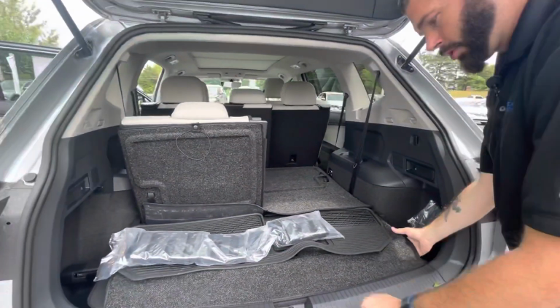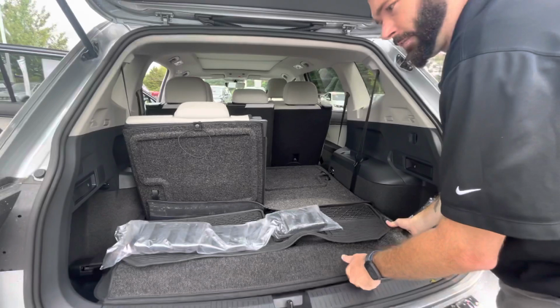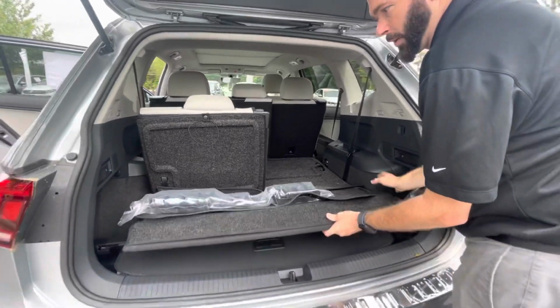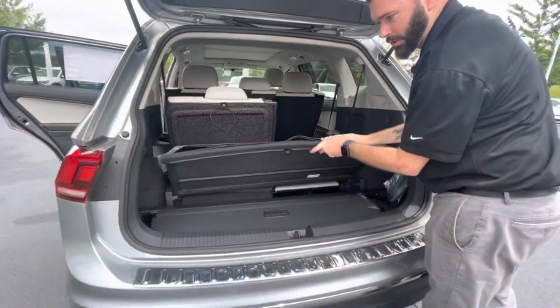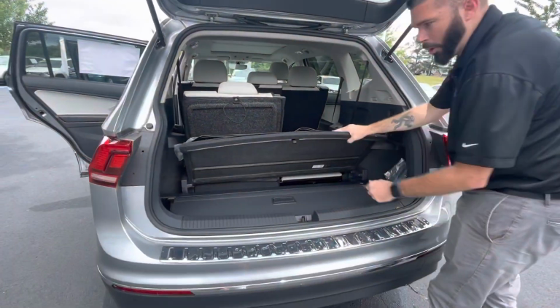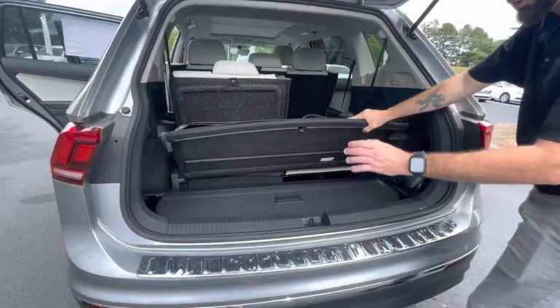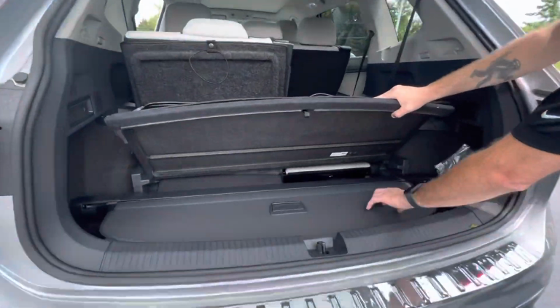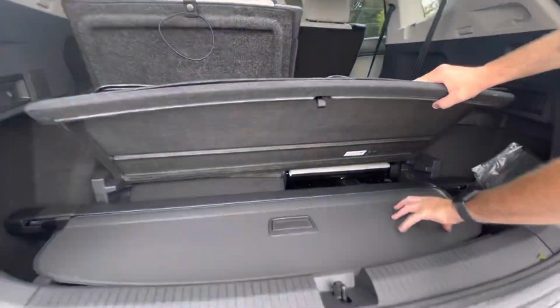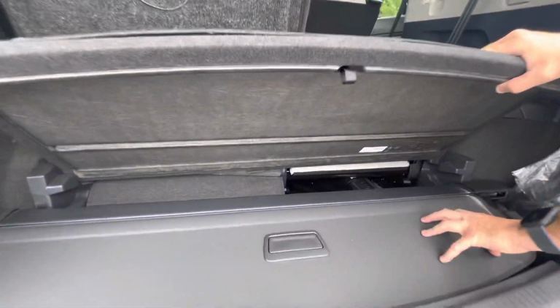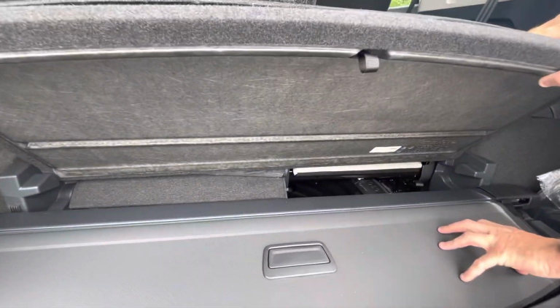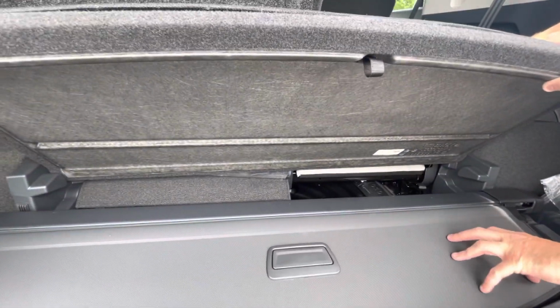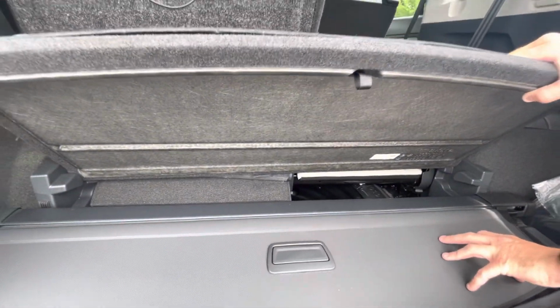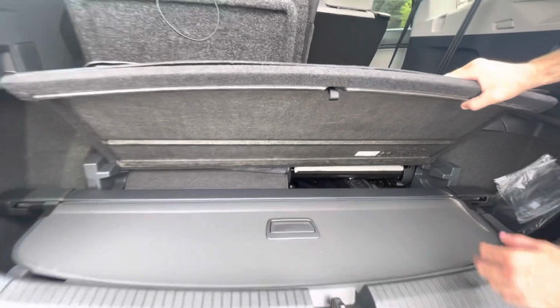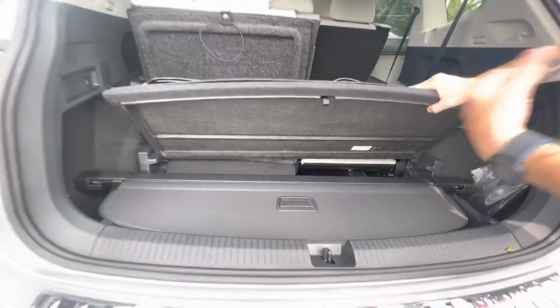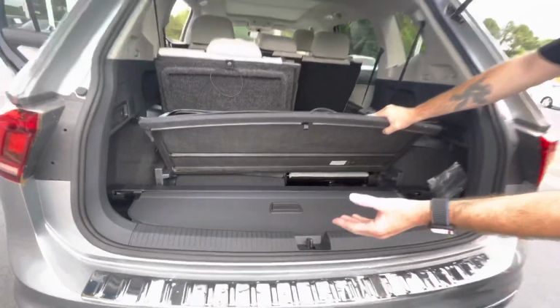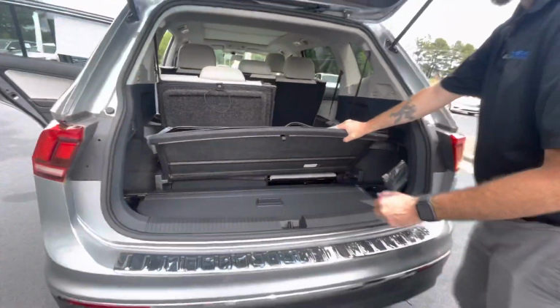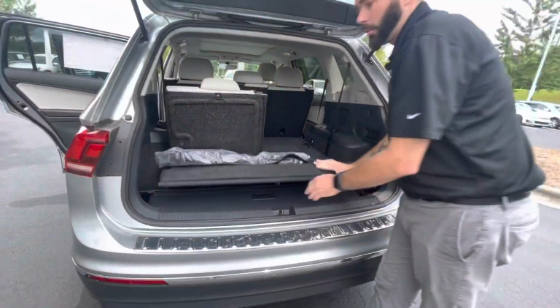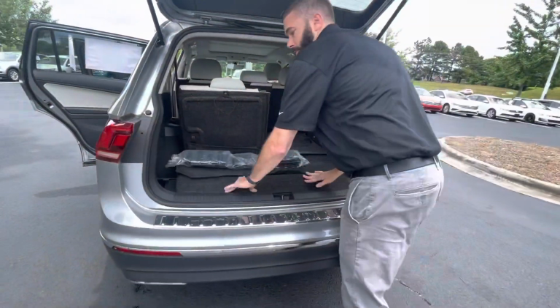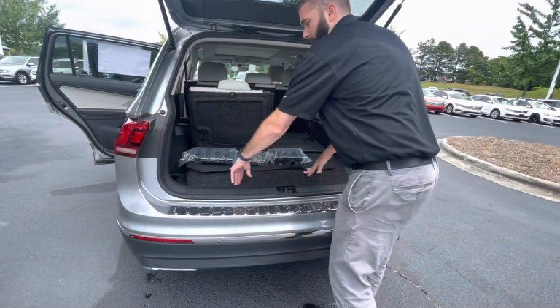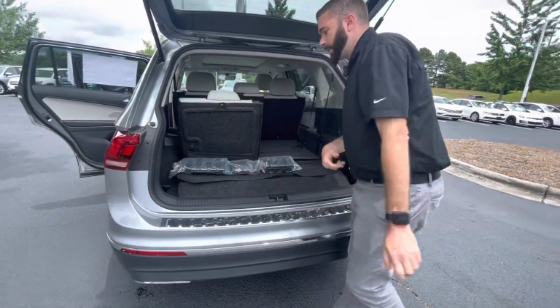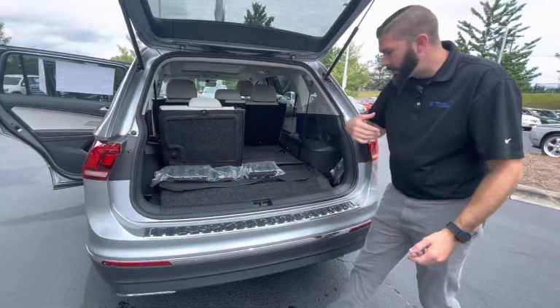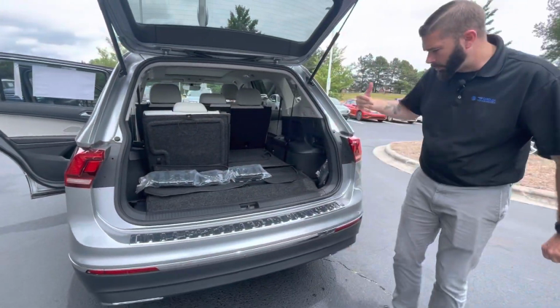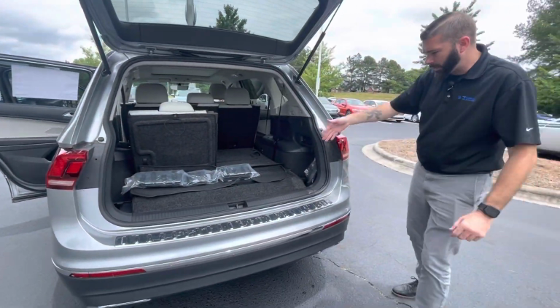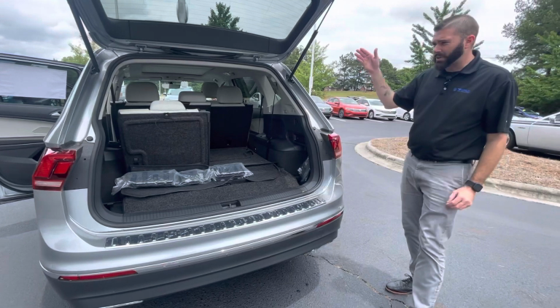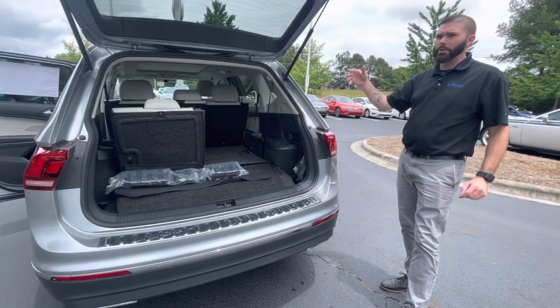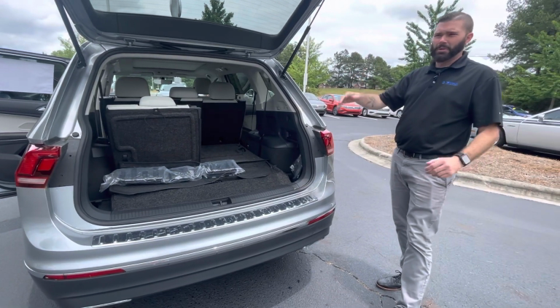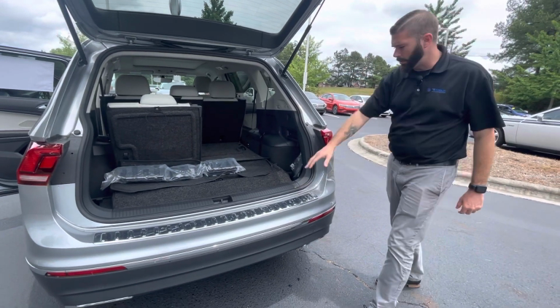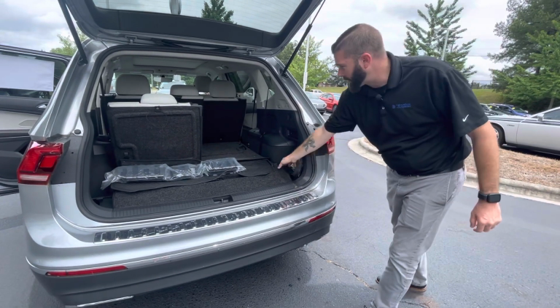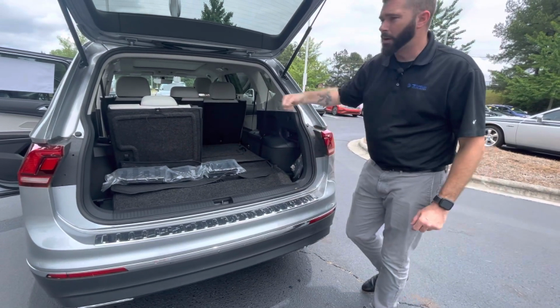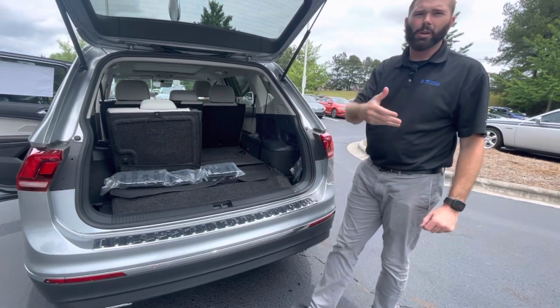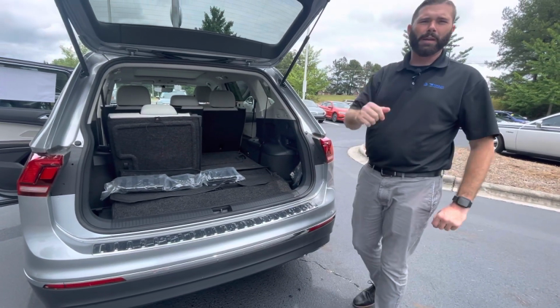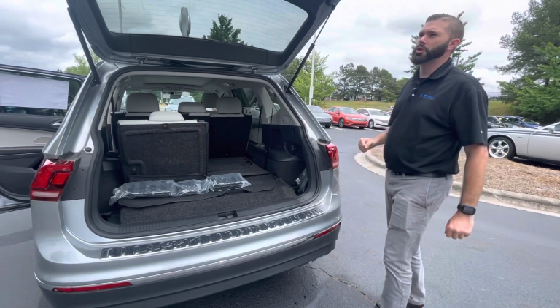One of my favorite features — and it's something small — but you do have storage for your cargo cover, so you don't have to leave it in your garage. If you're out and buy a bunch of stuff, you have that right there to cover all your belongings and continue shopping.